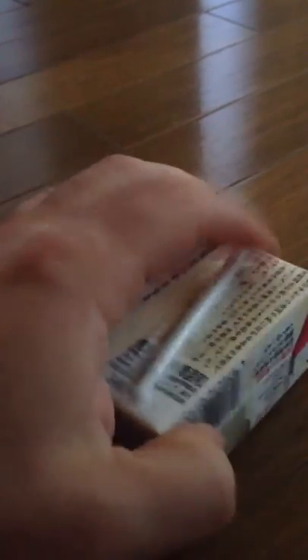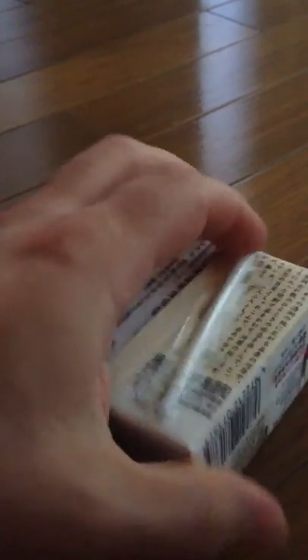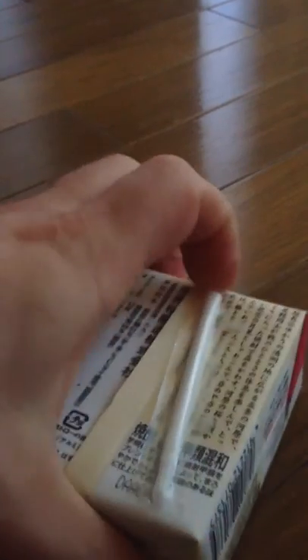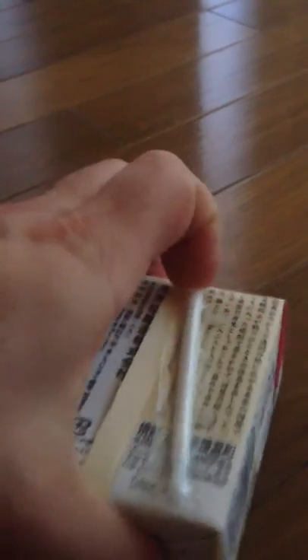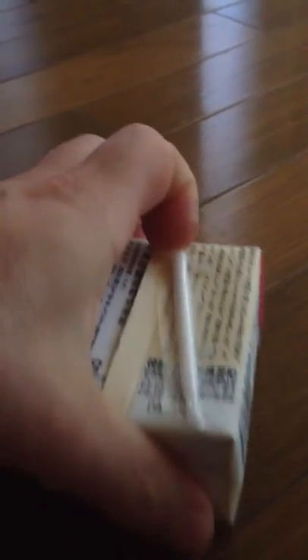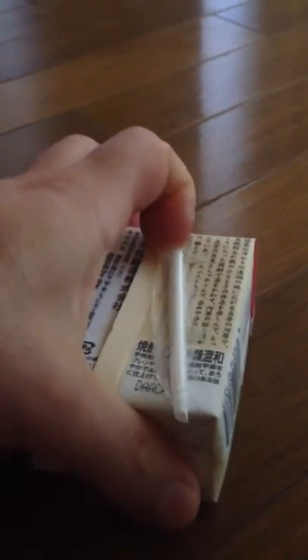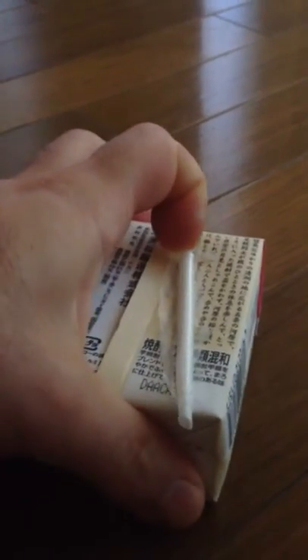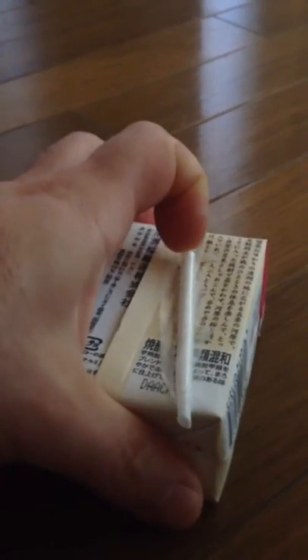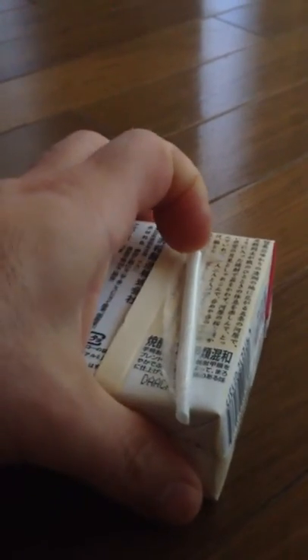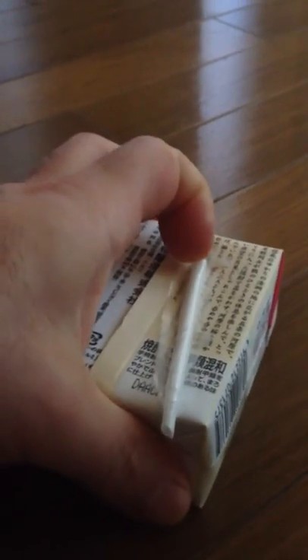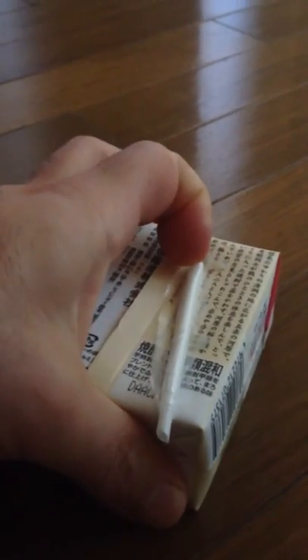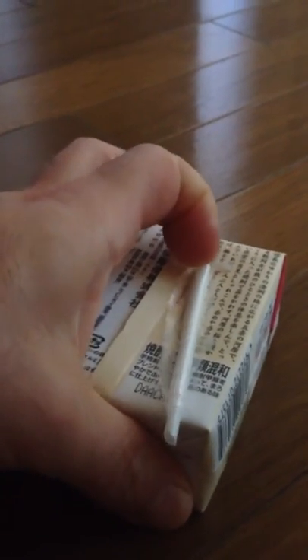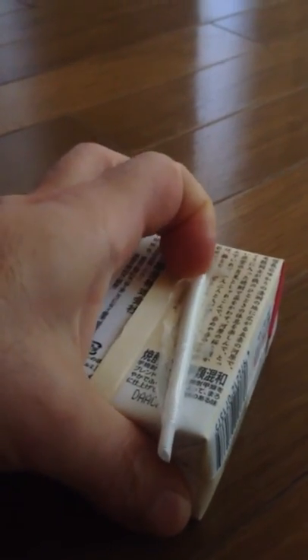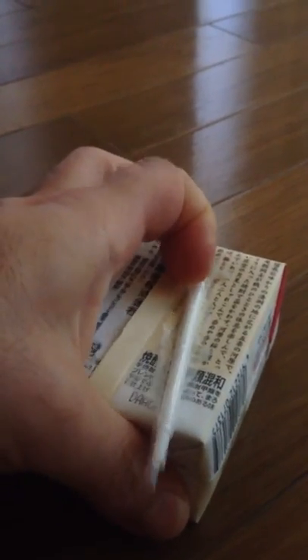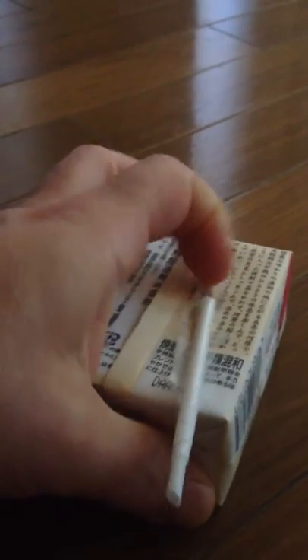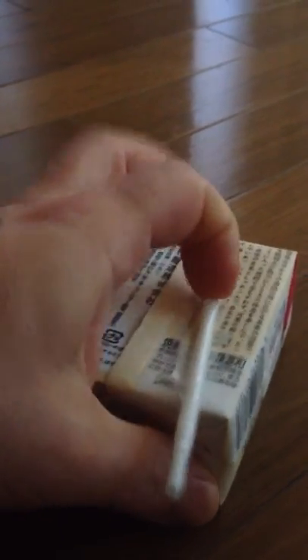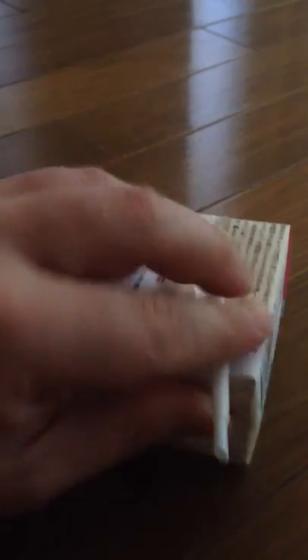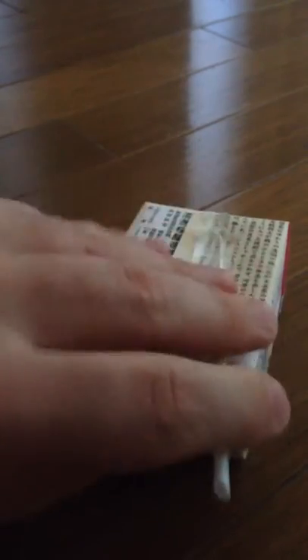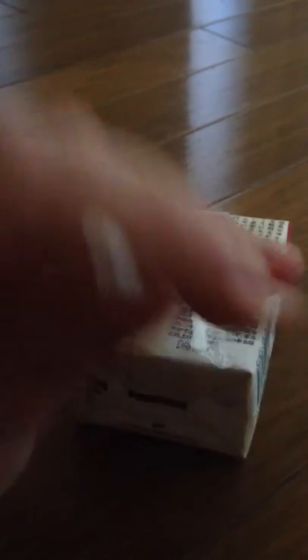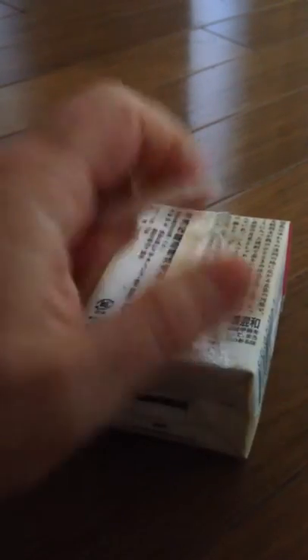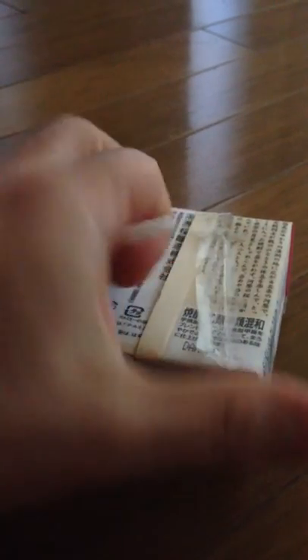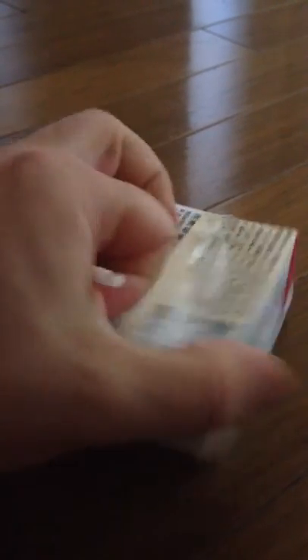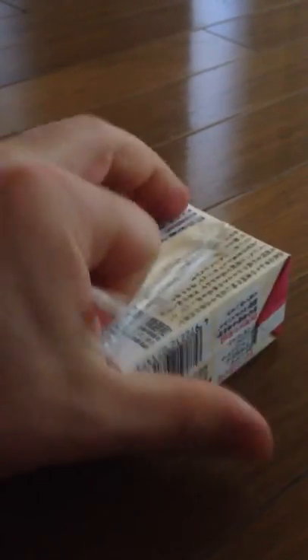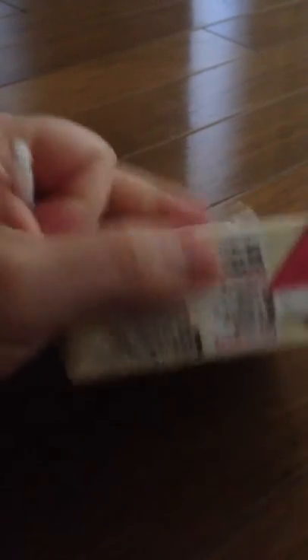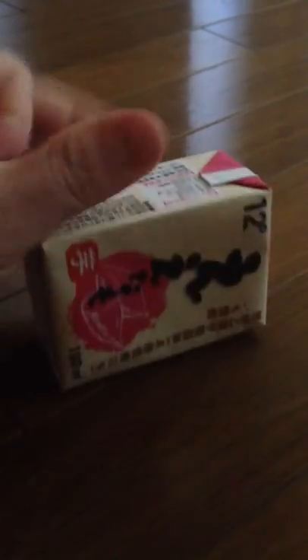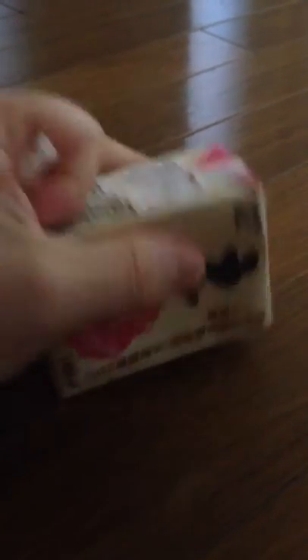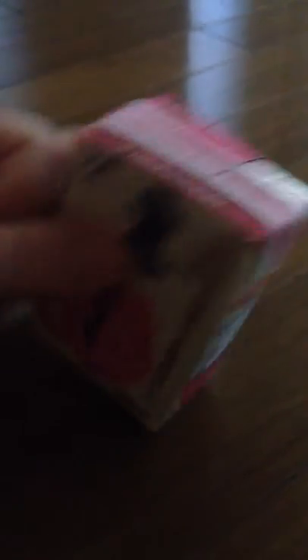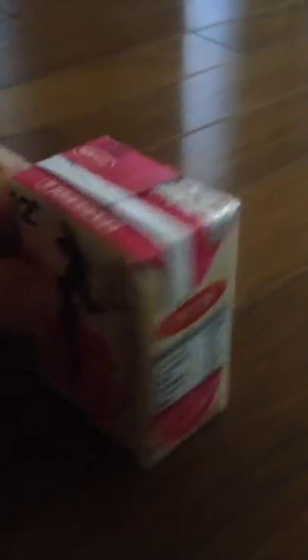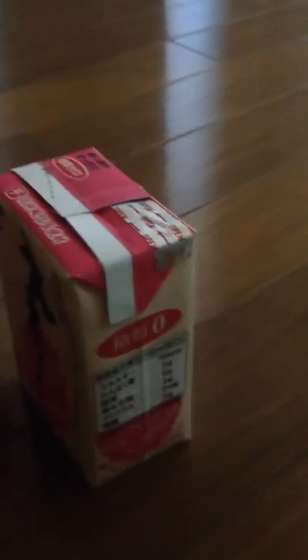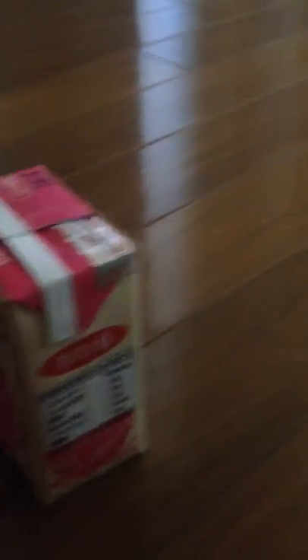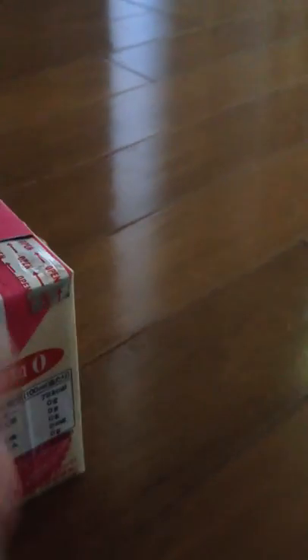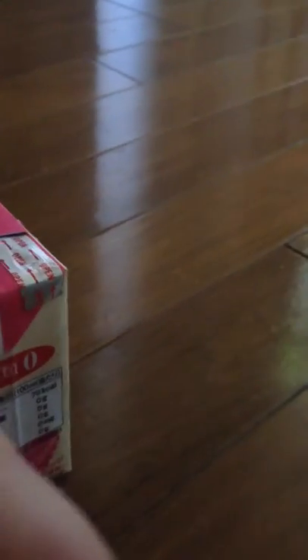People keep telling me that there are really good shochus in Japan, but I haven't really been able to find one.